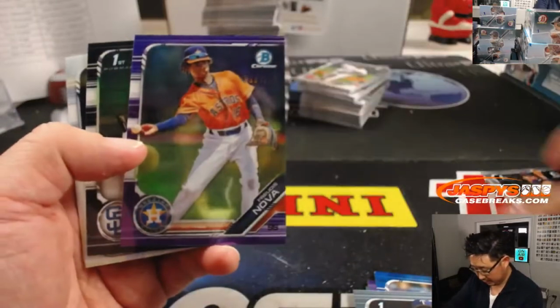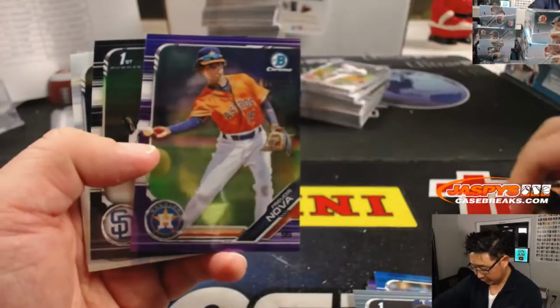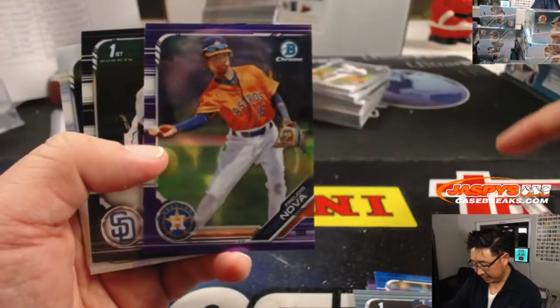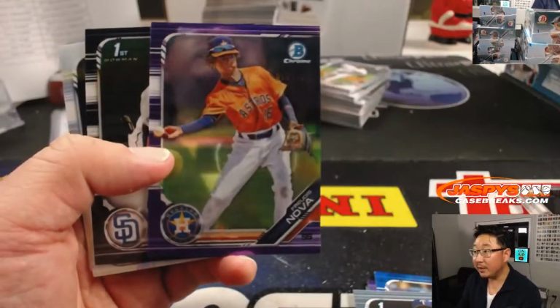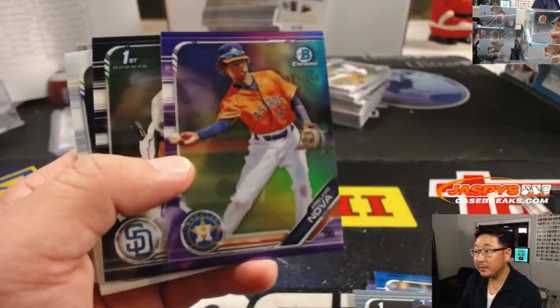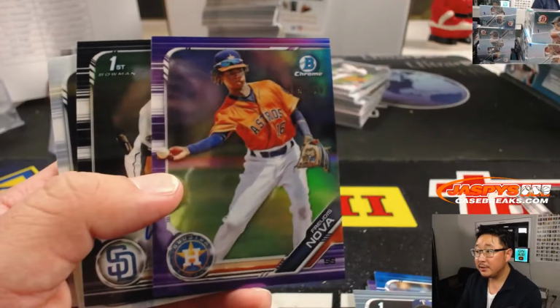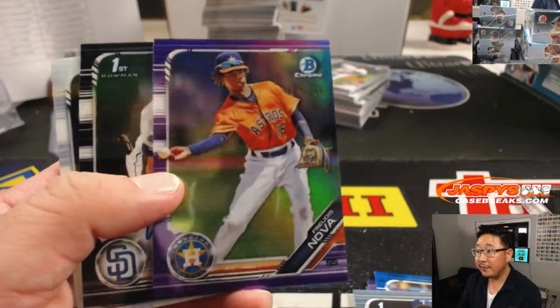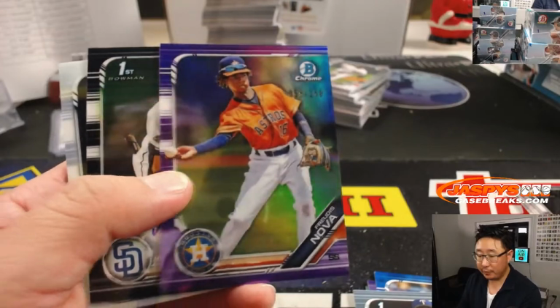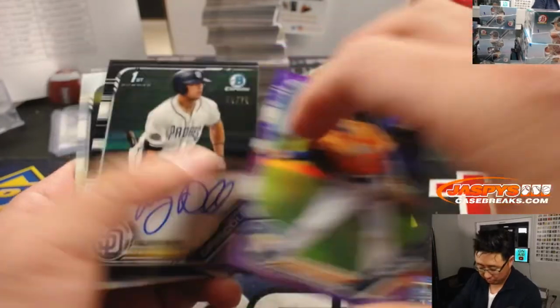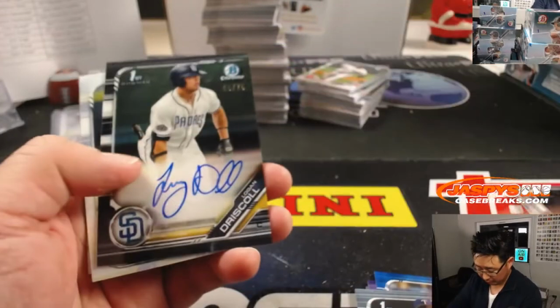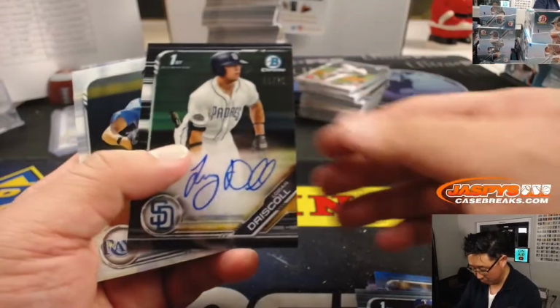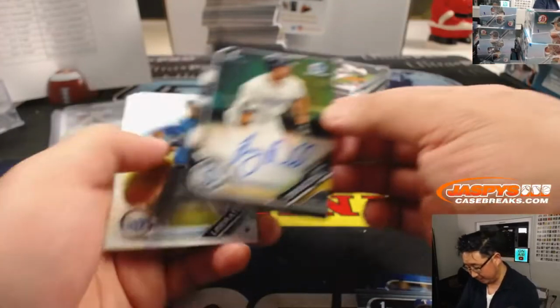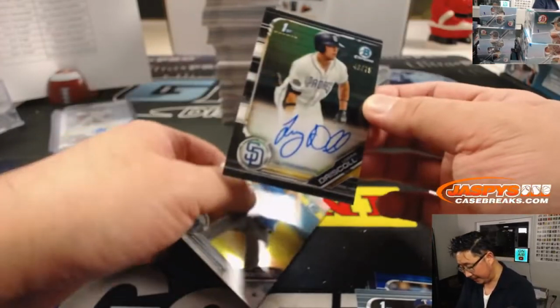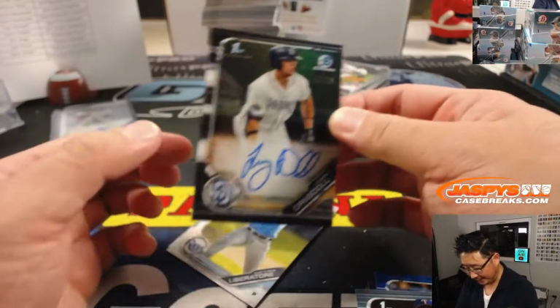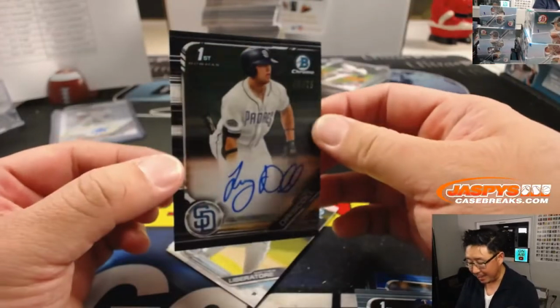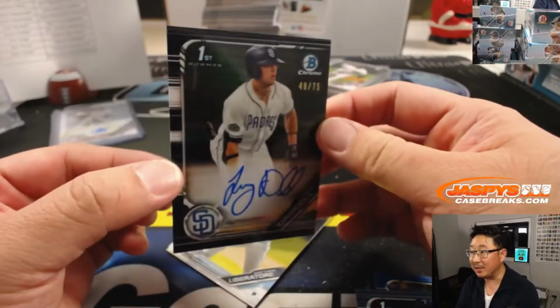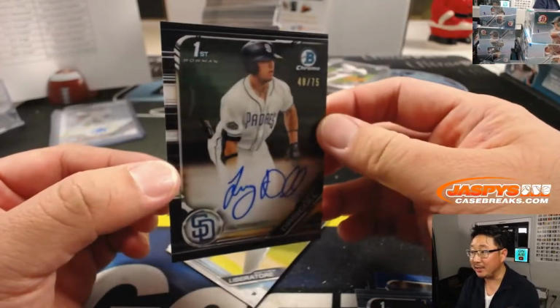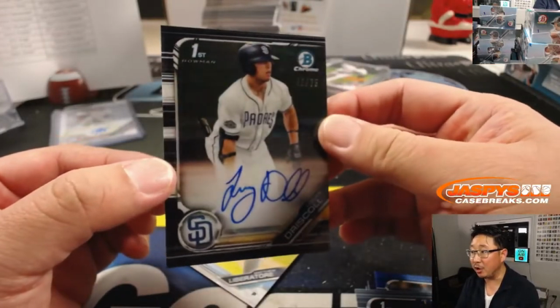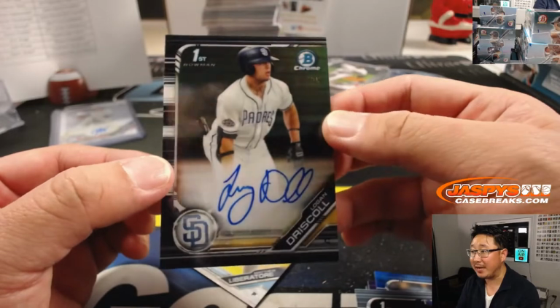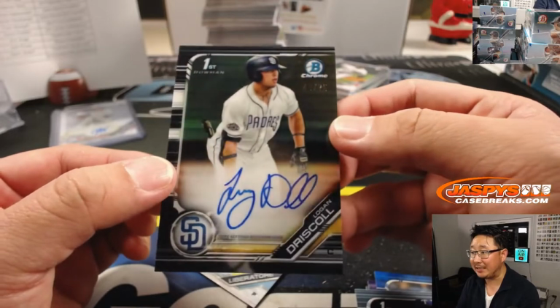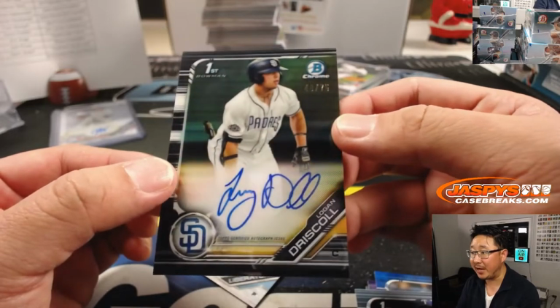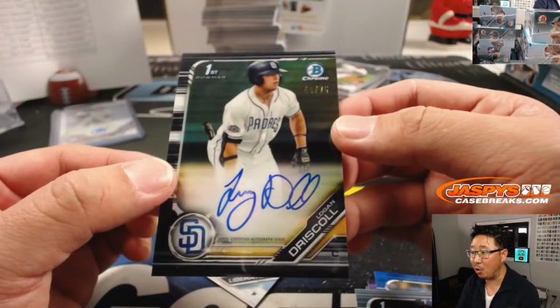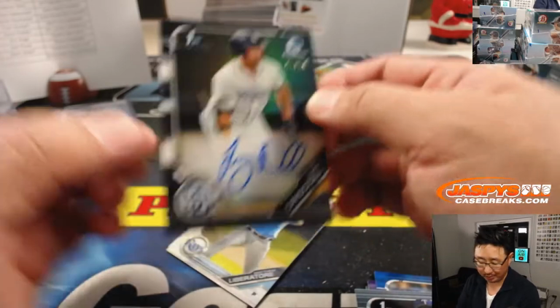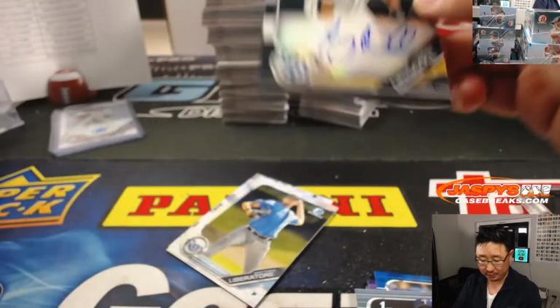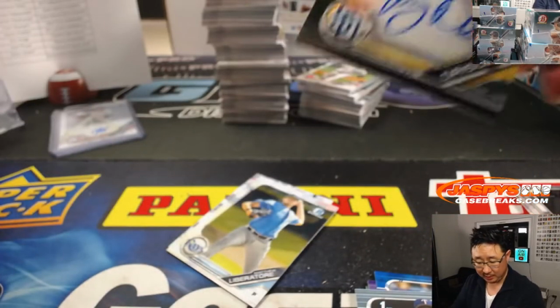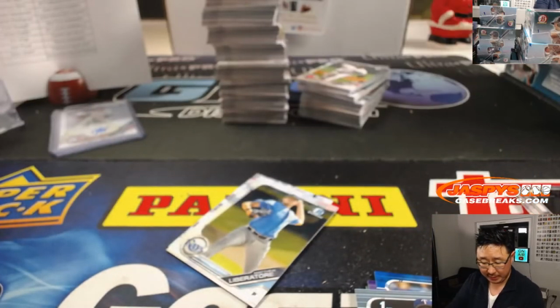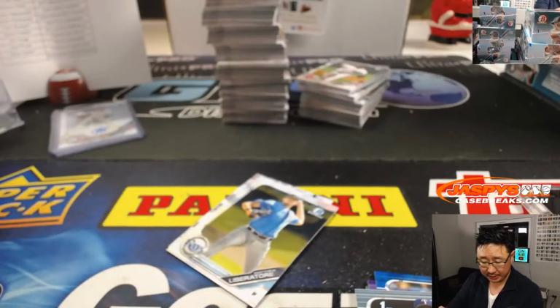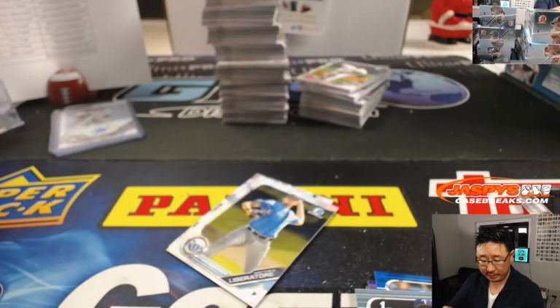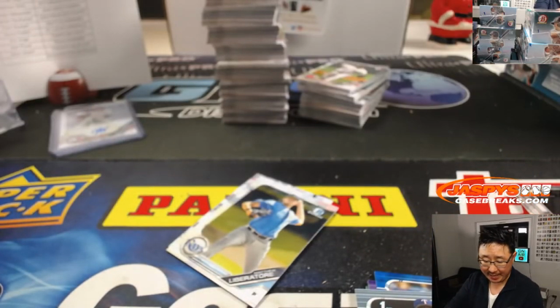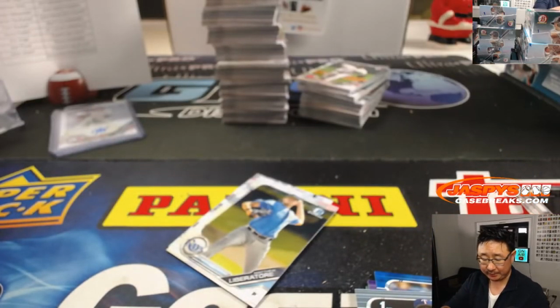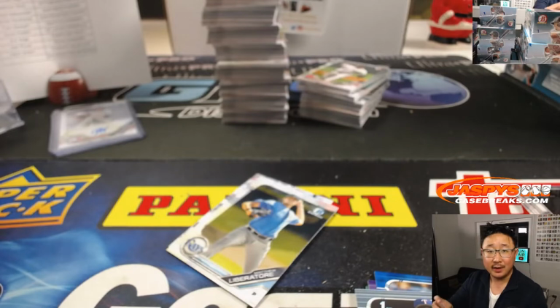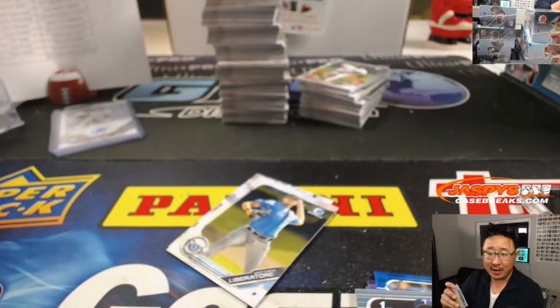There's Freudis Nova, 250 for the Astros, Purple Chrome. And I like these black parallels — I think they look sharp. 48 out of 75, Logan Driscoll for the Padres. That'll be for Patrick and the Friars.